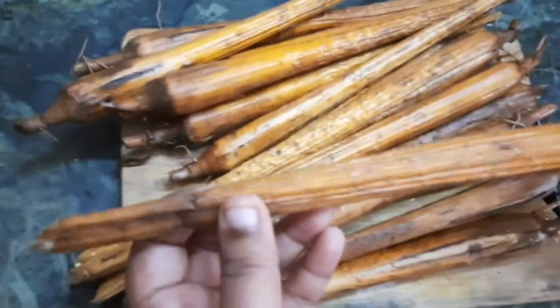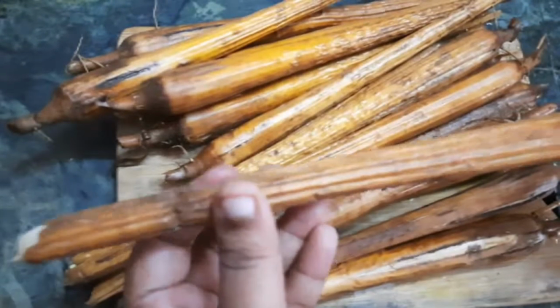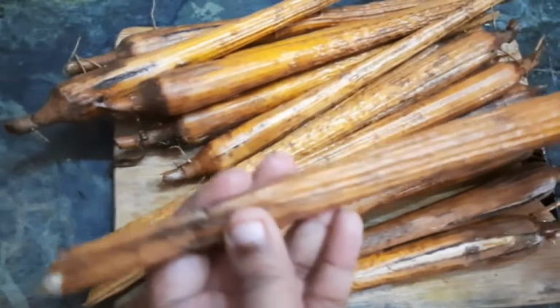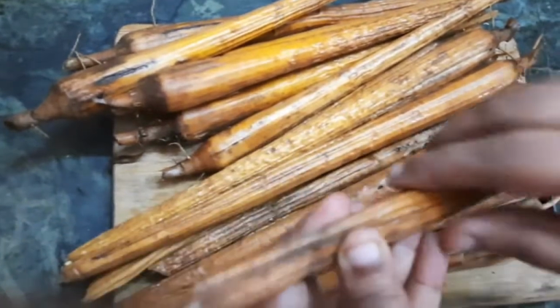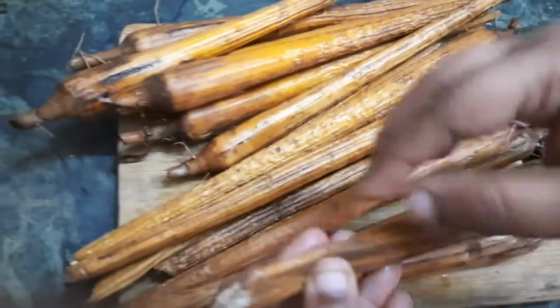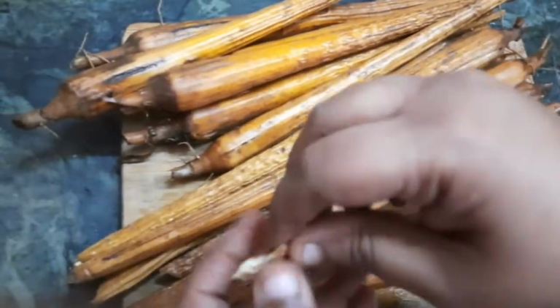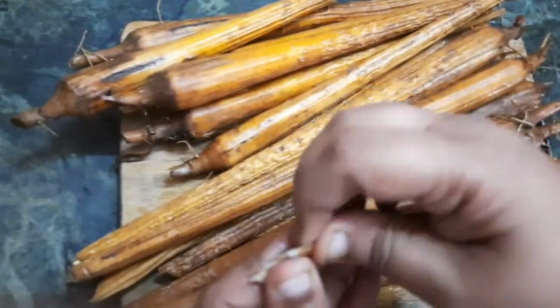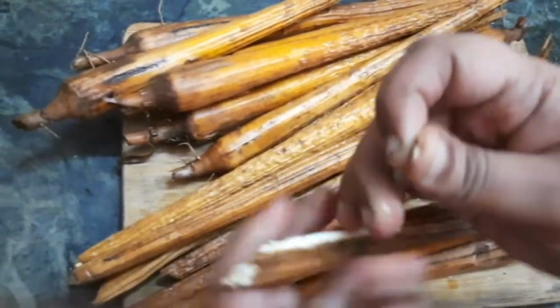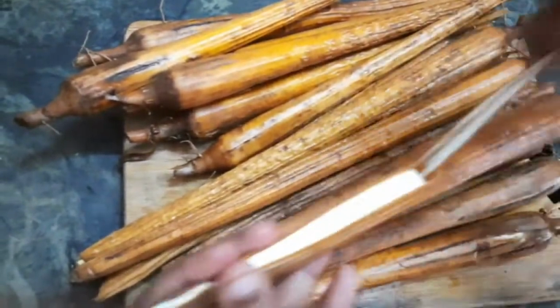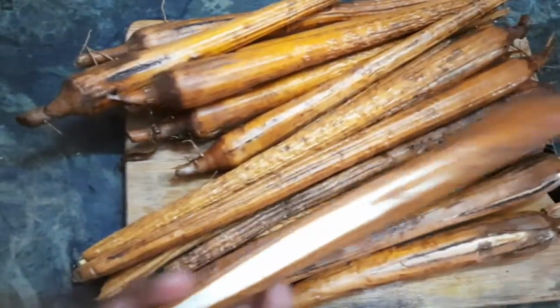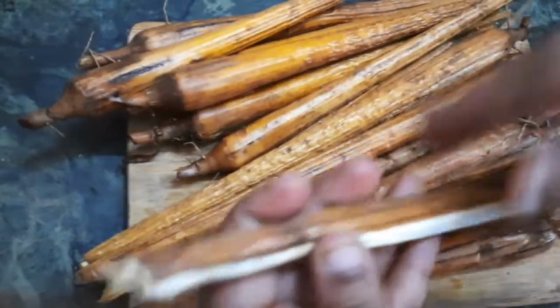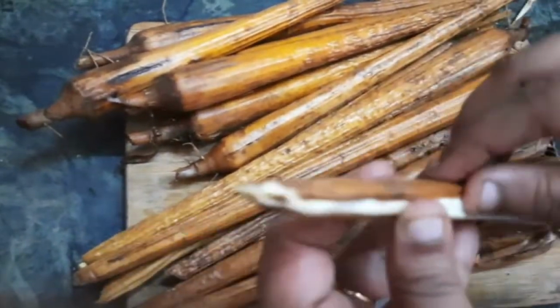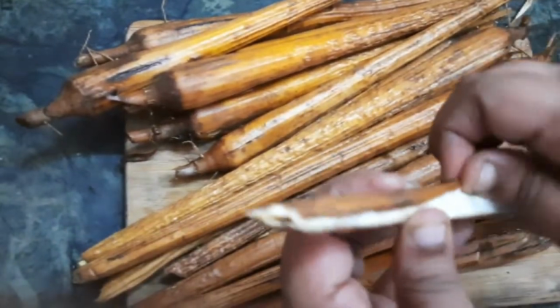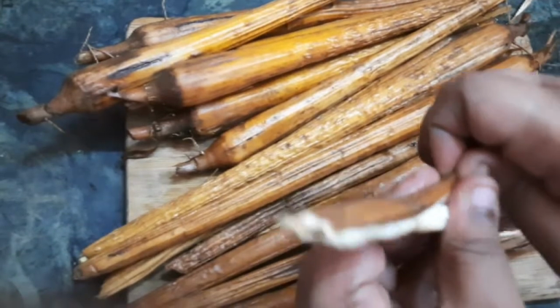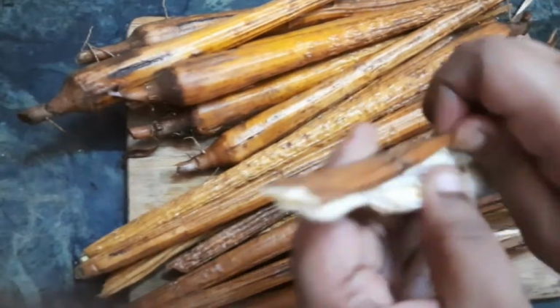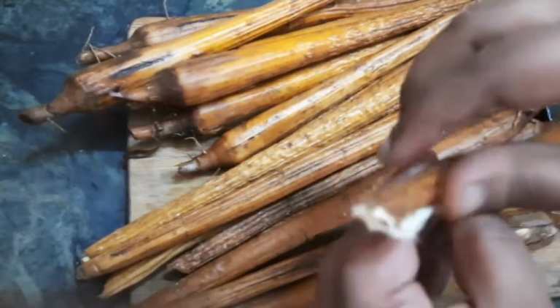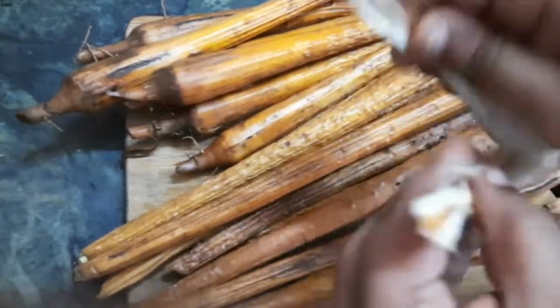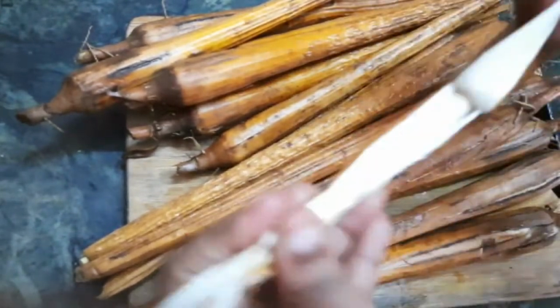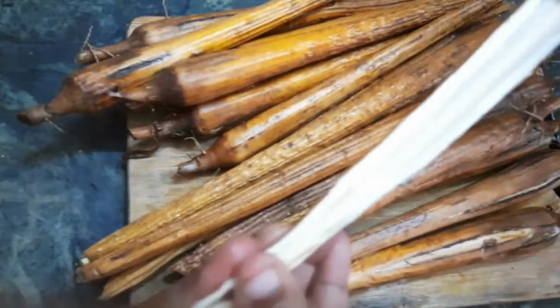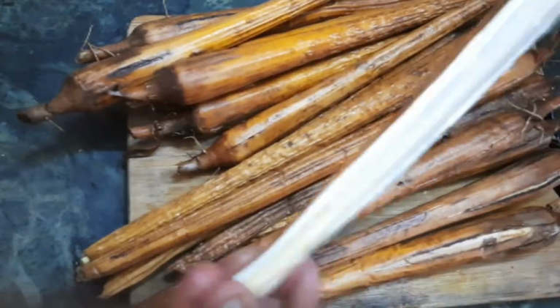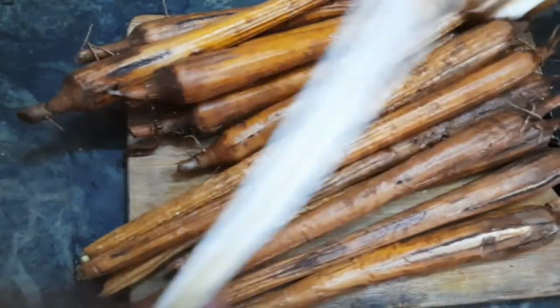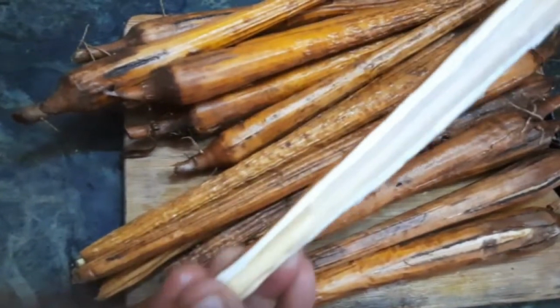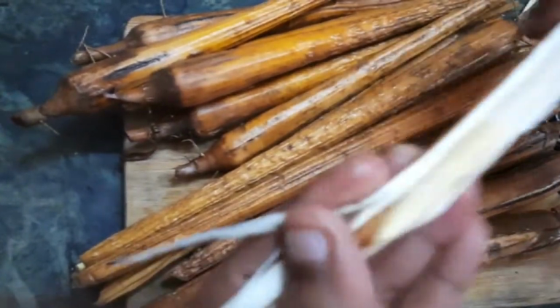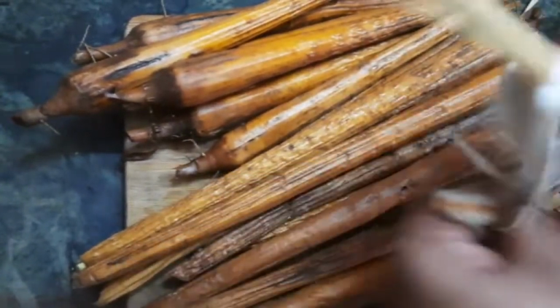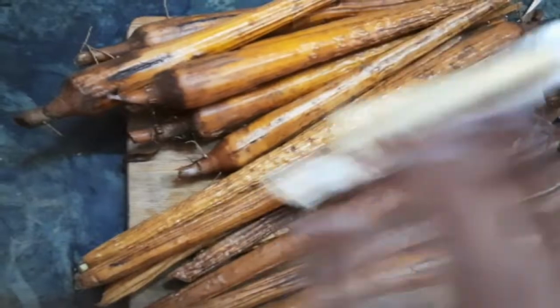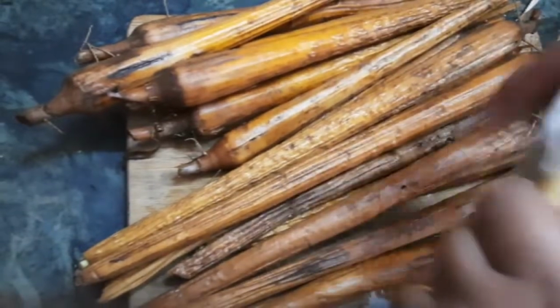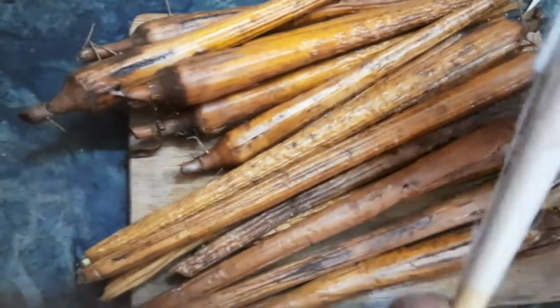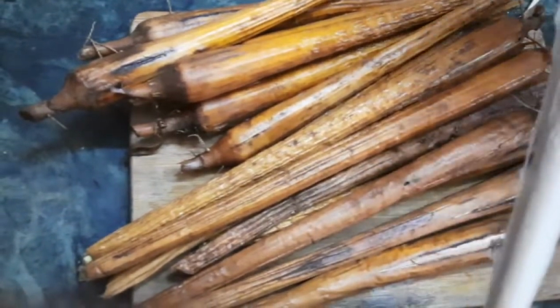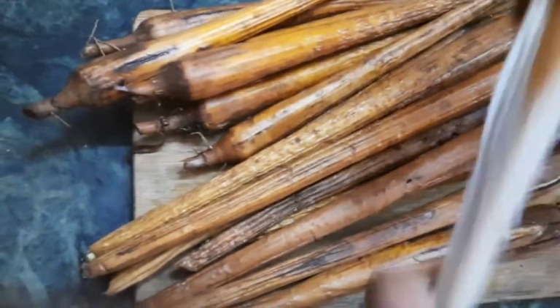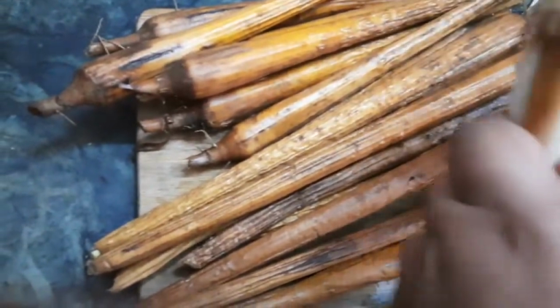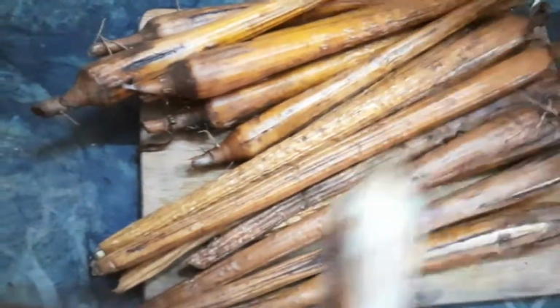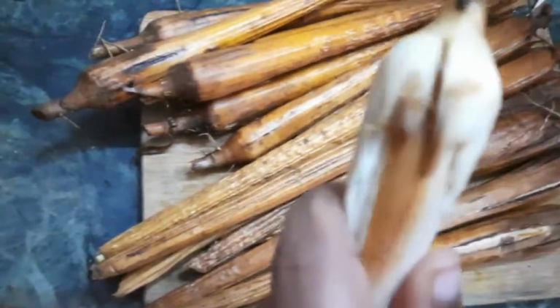The Palmyra Sprout is either roasted on fire or it is boiled, and it can be consumed directly as a snack post roasting or boiling. You can also get the flour which is produced by drying or powdering the sprouts.